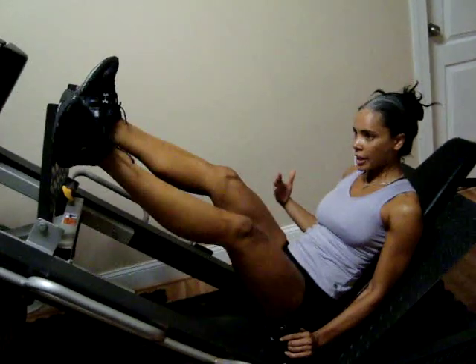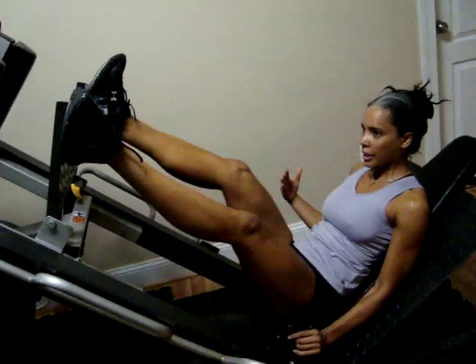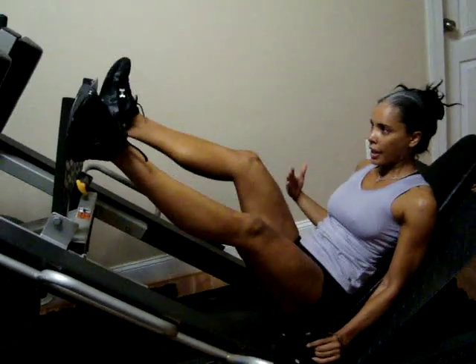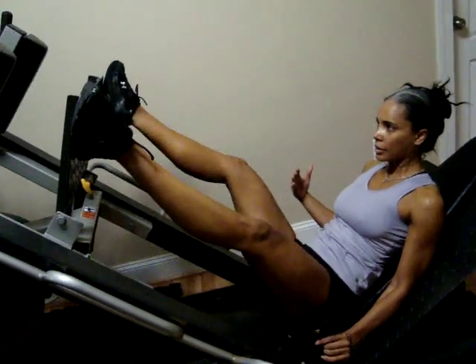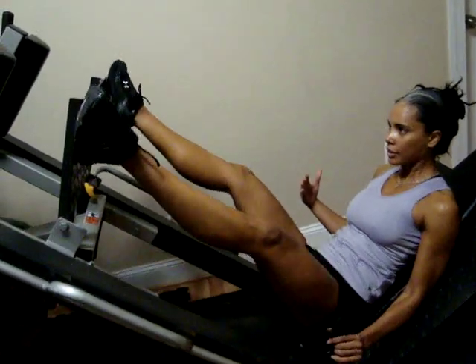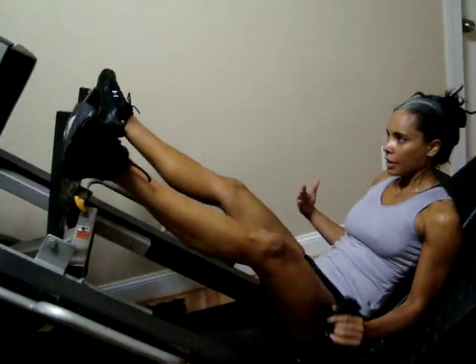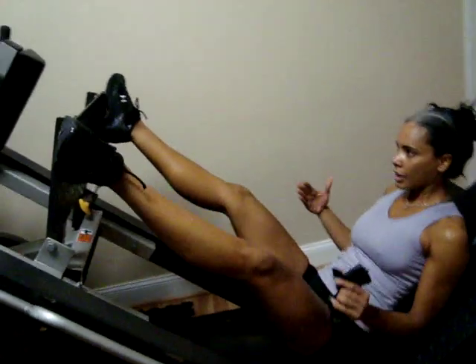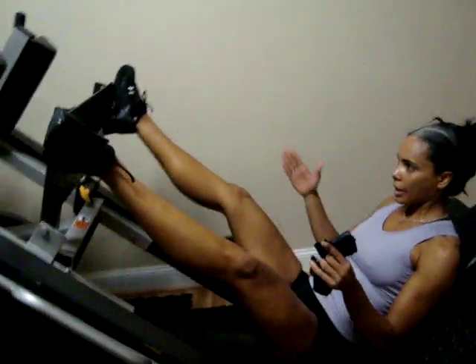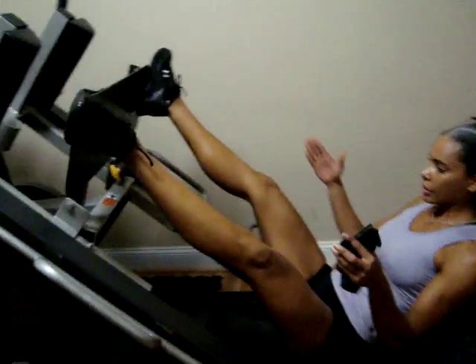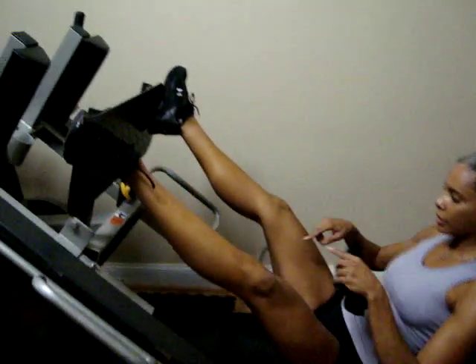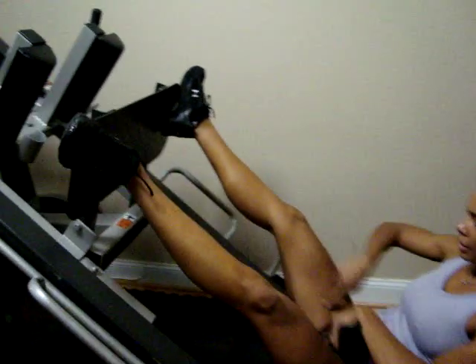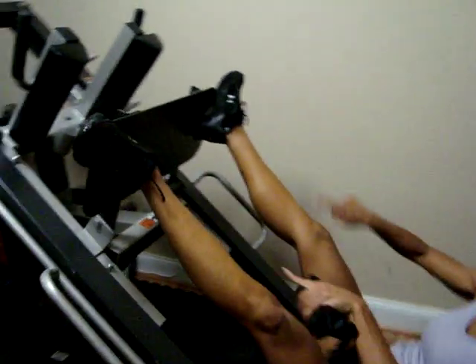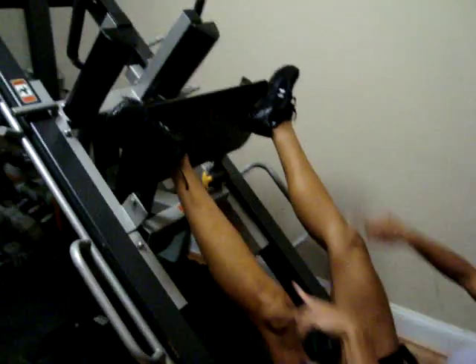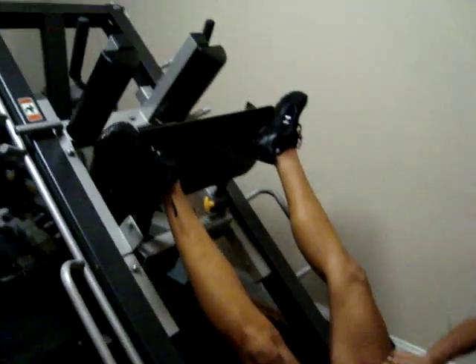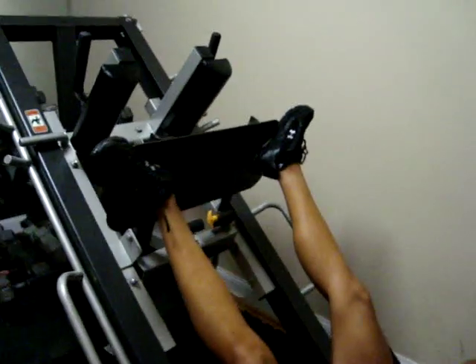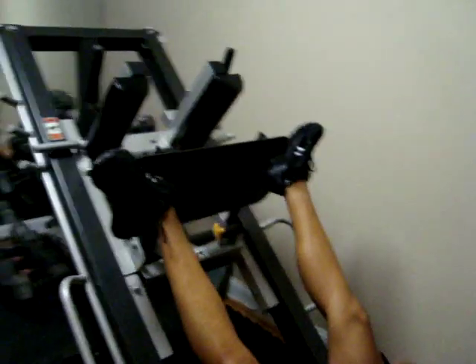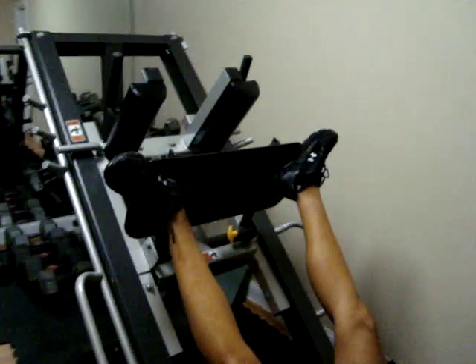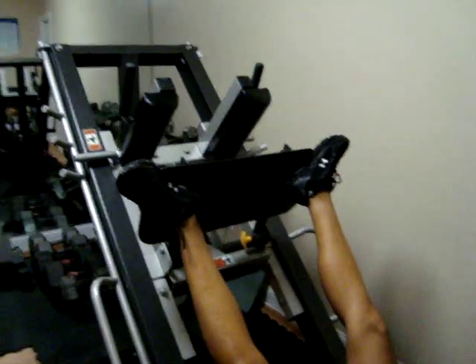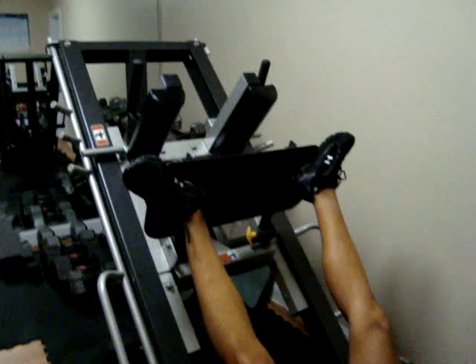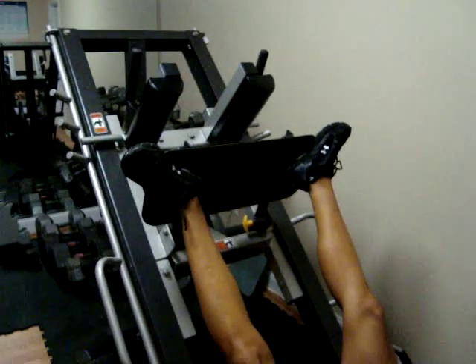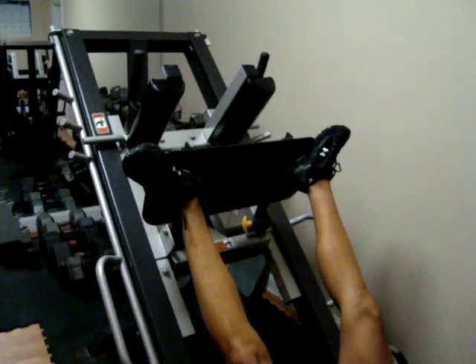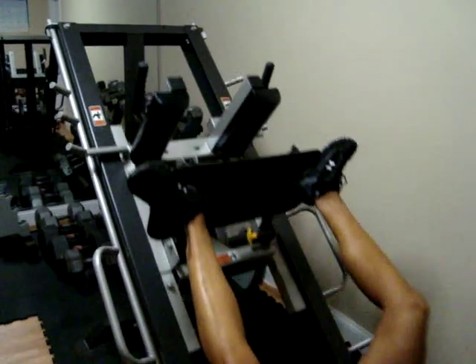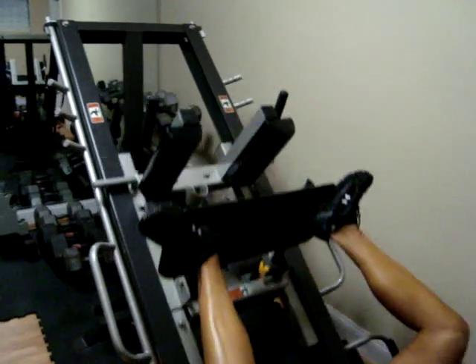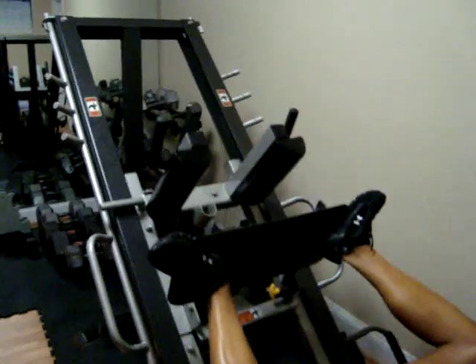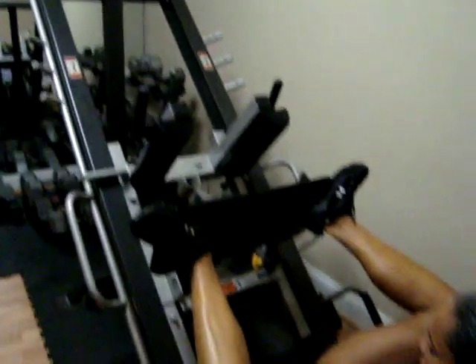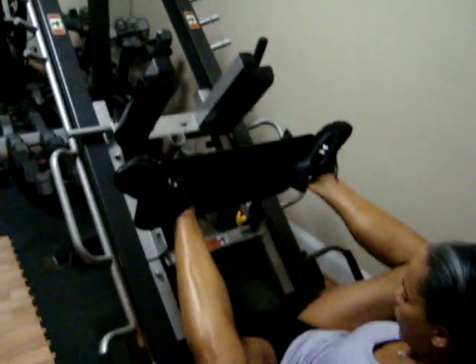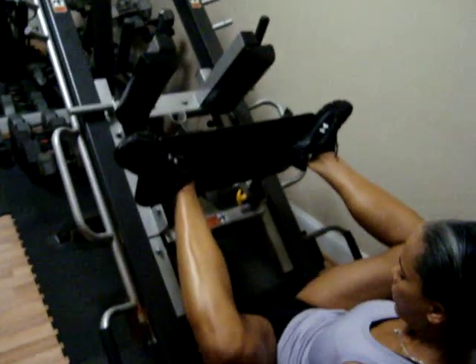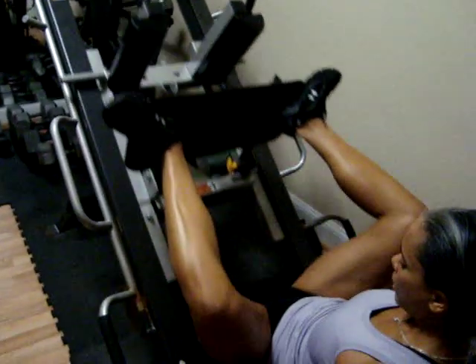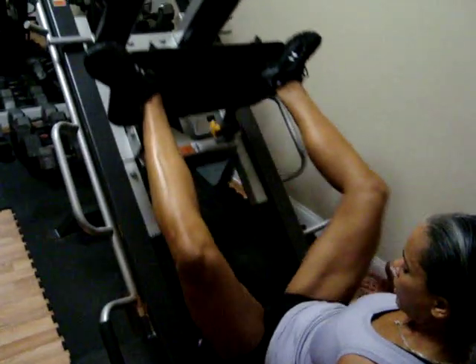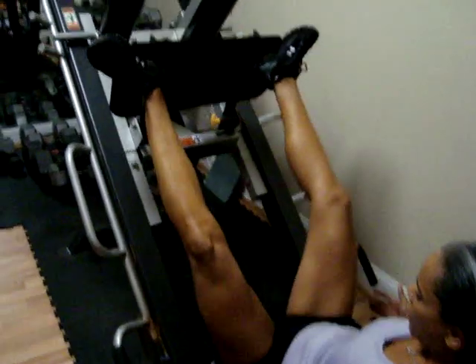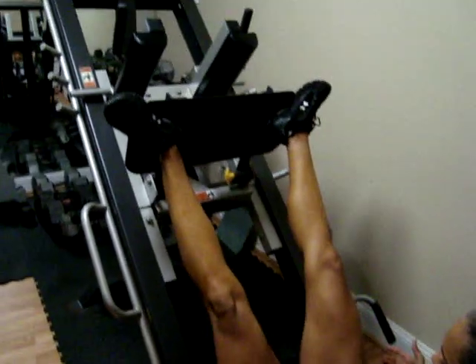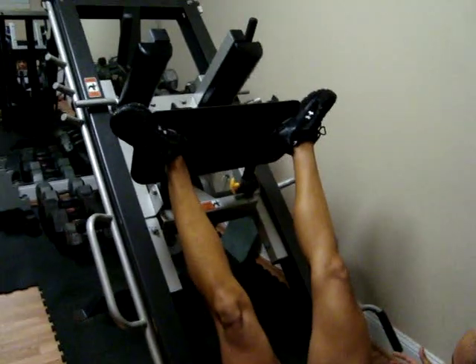Then I take it out — toes out, legs out — to work the inner thighs and outer thighs. Take it straight down, take it straight up.